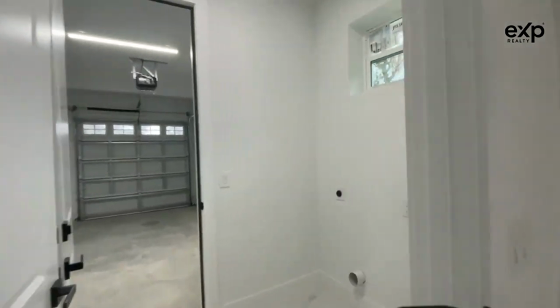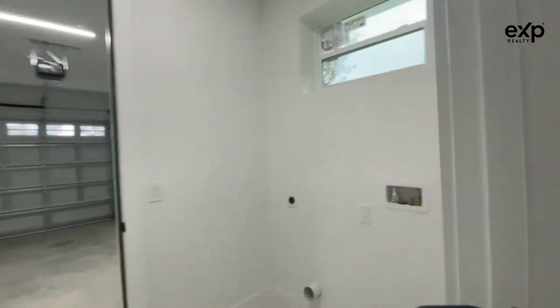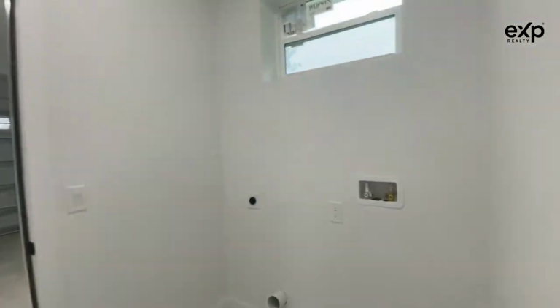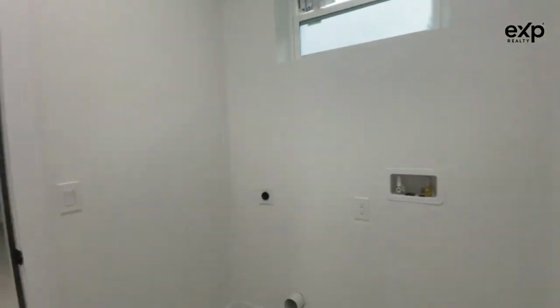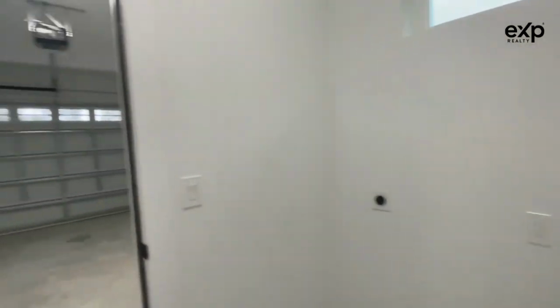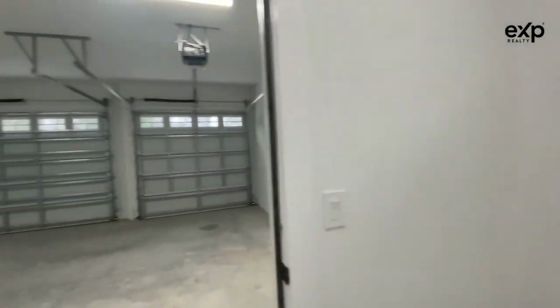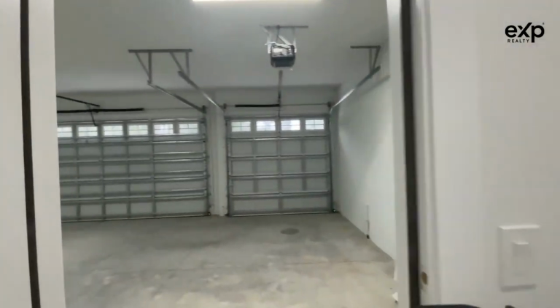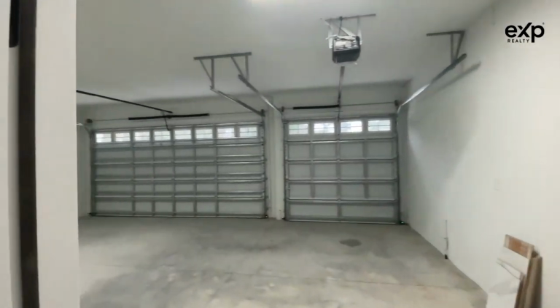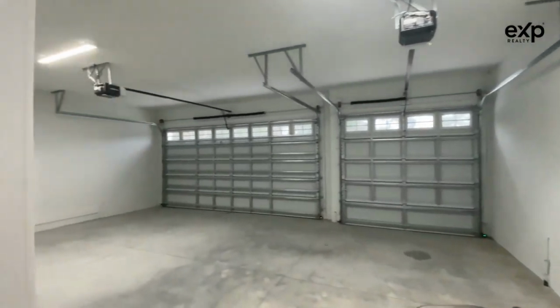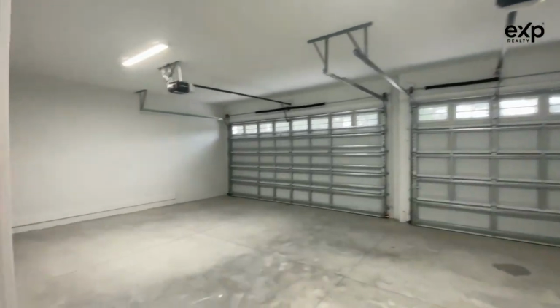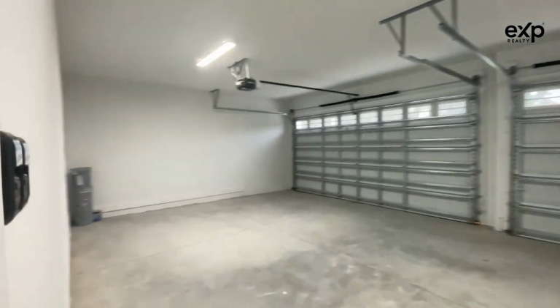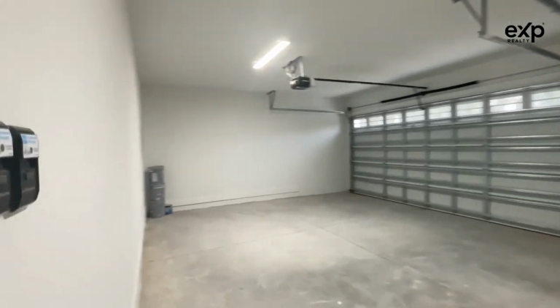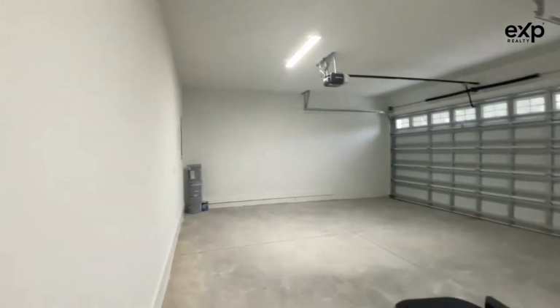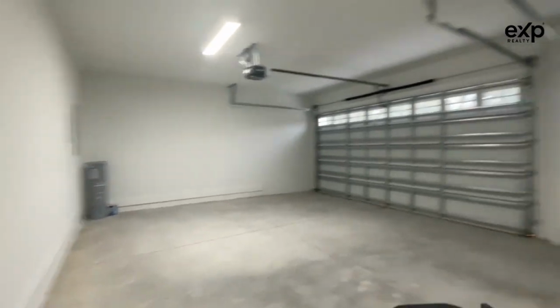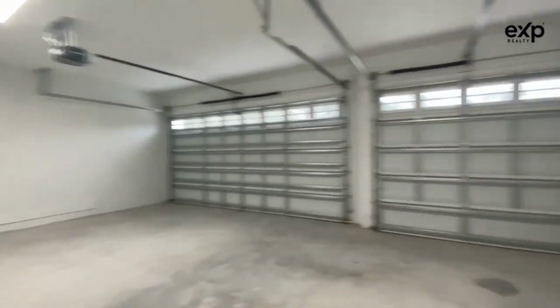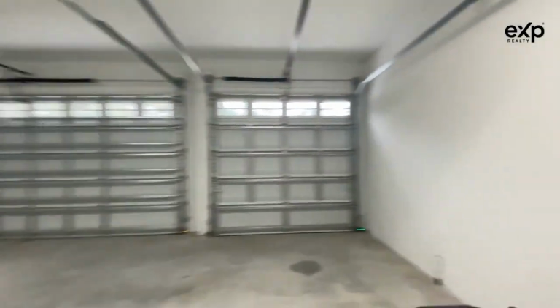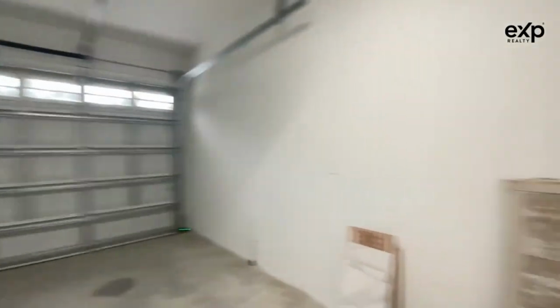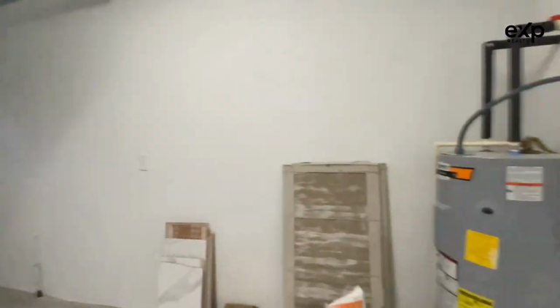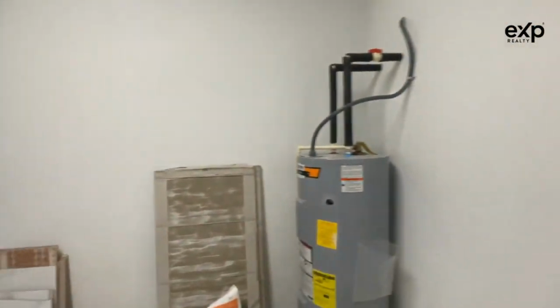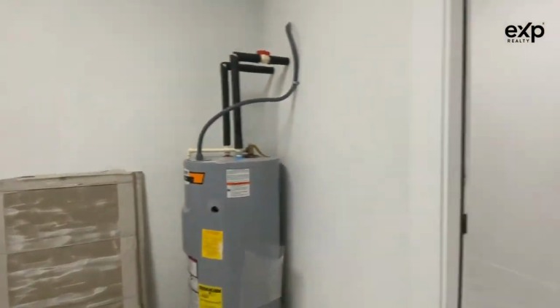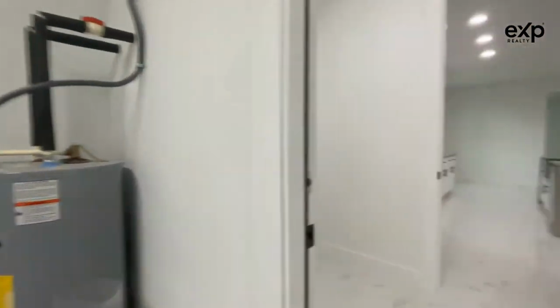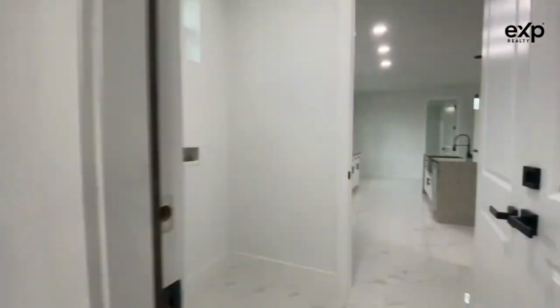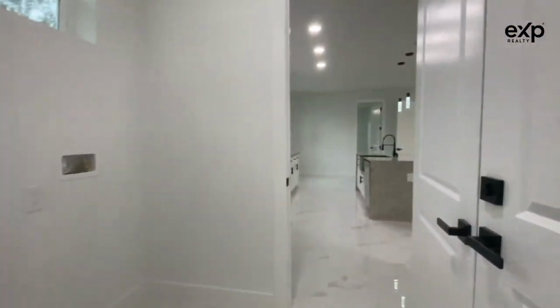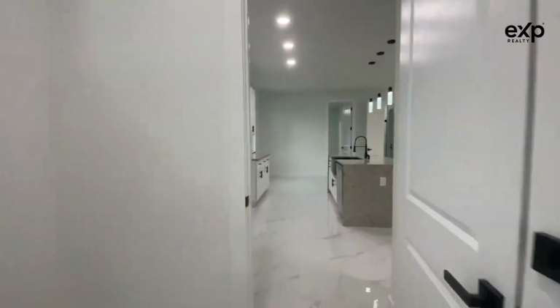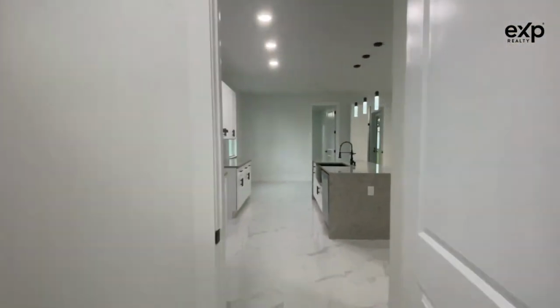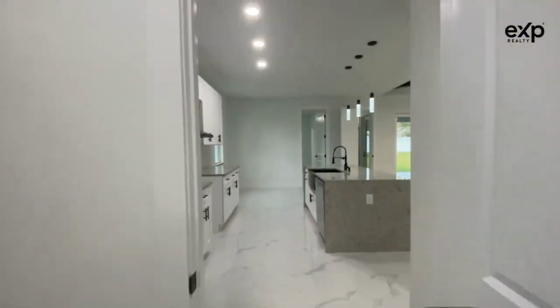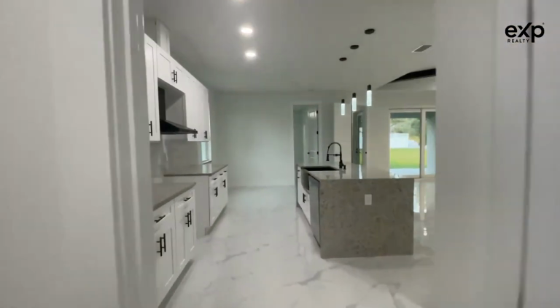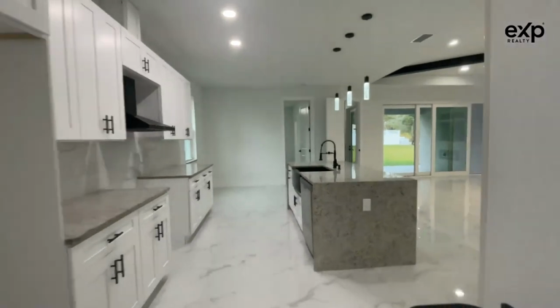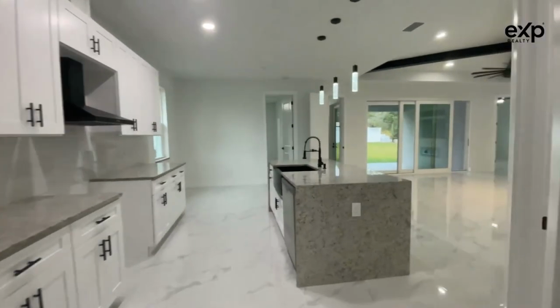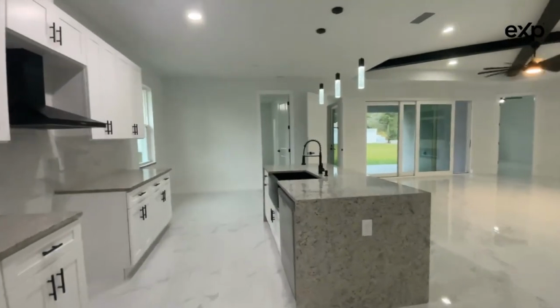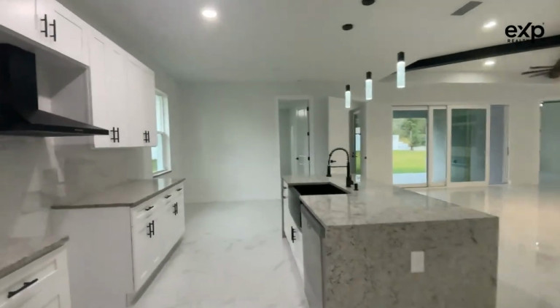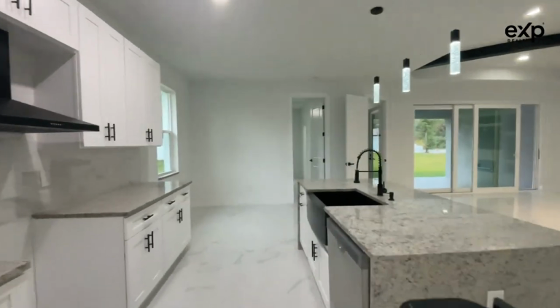Here's the laundry room with washer and dryer, and your three-car garage. Here's your new water heater. It's built in 2022, so everything's new here.